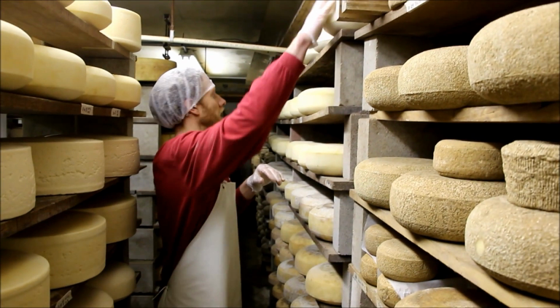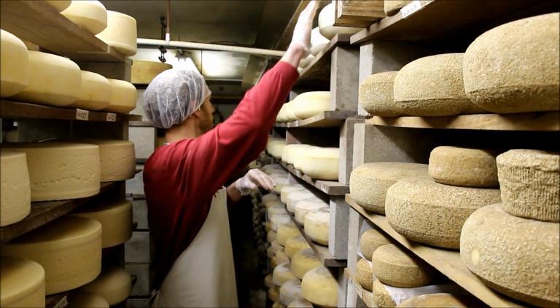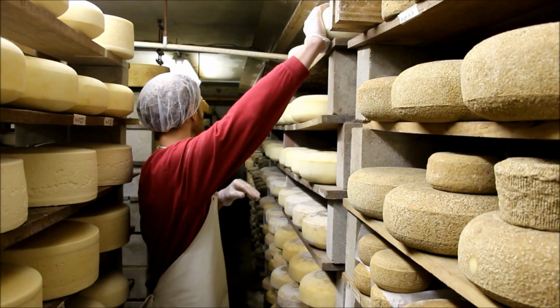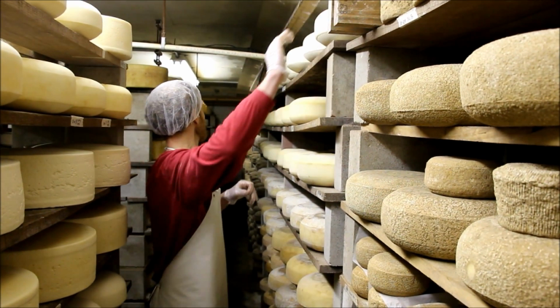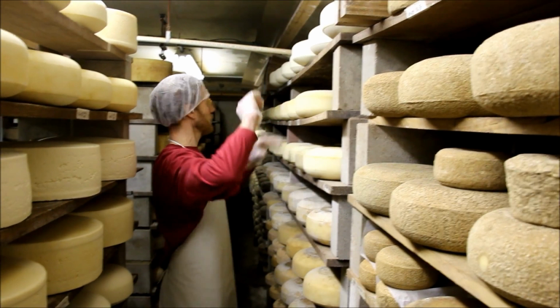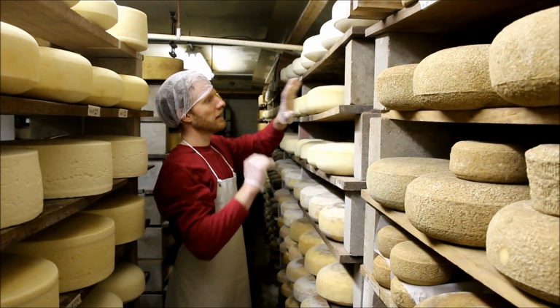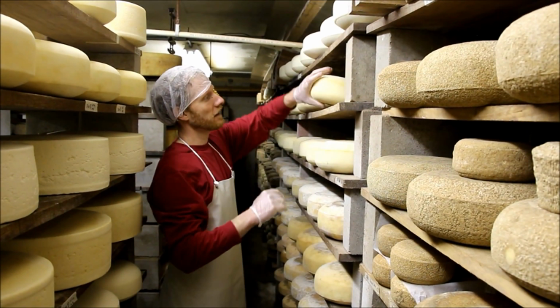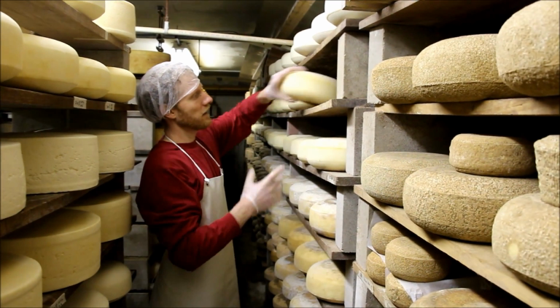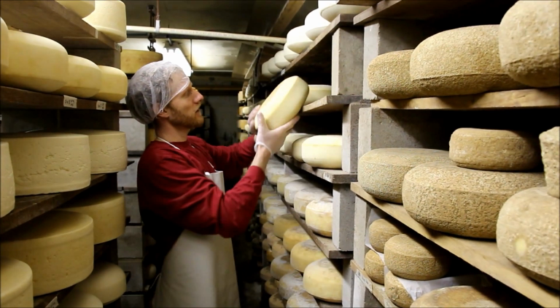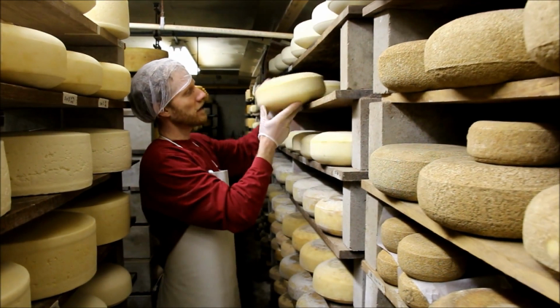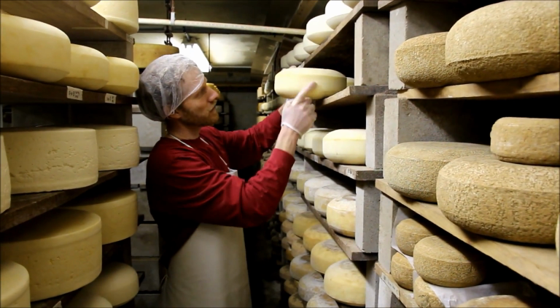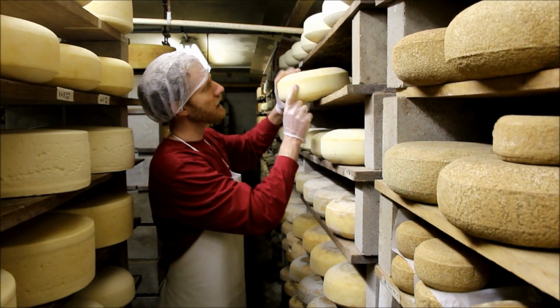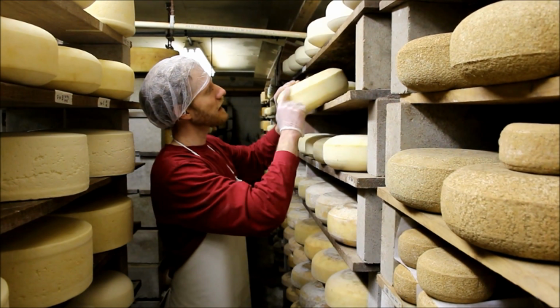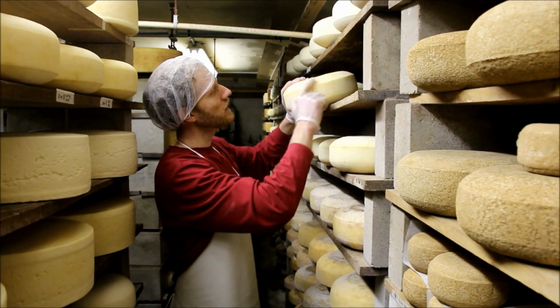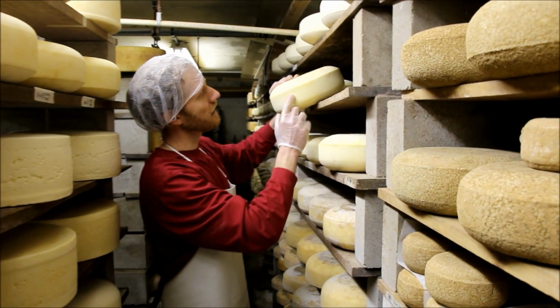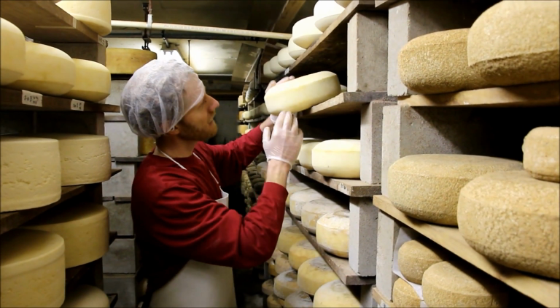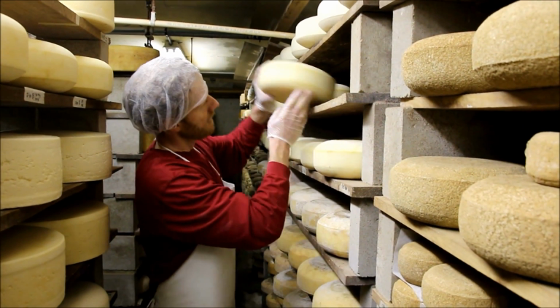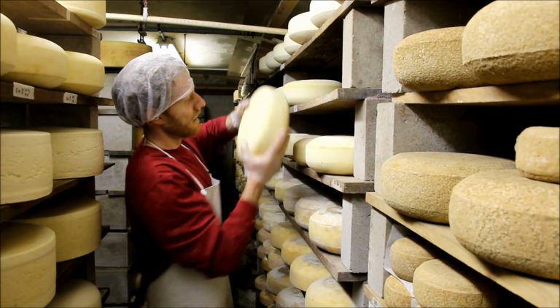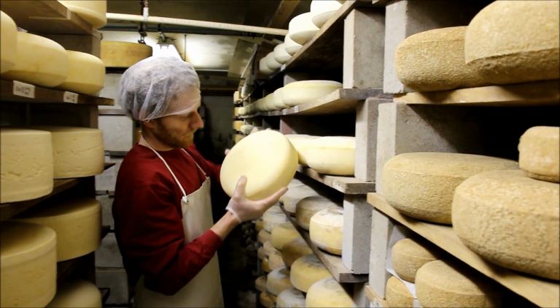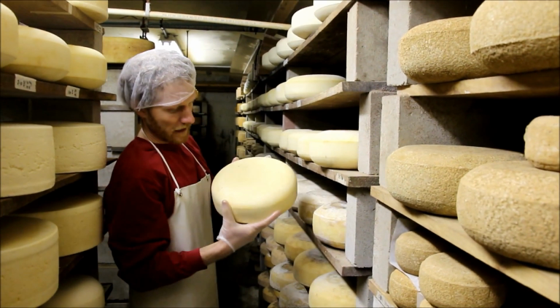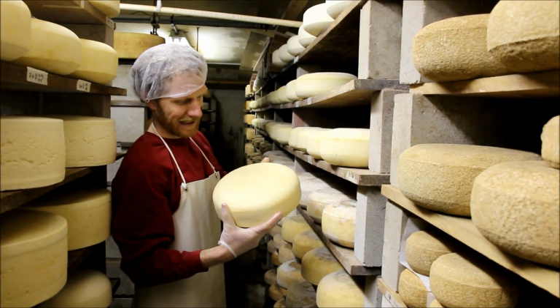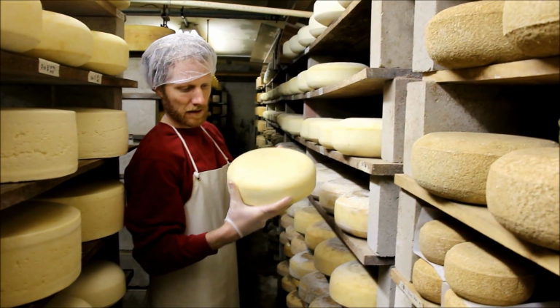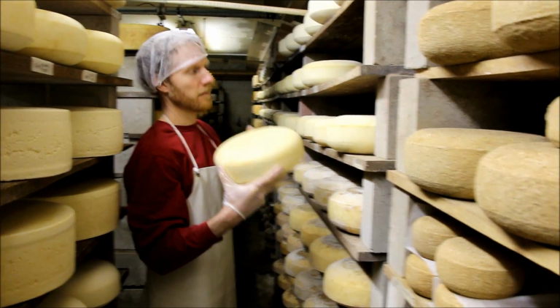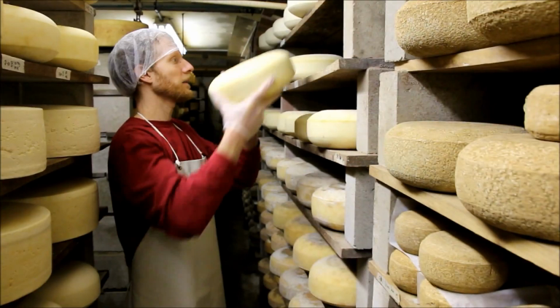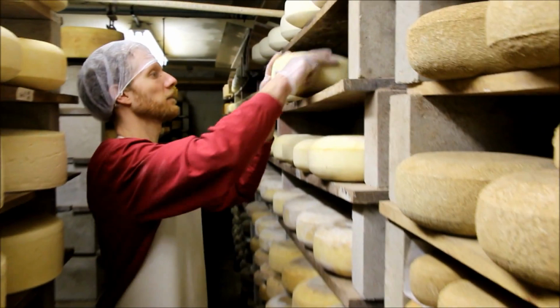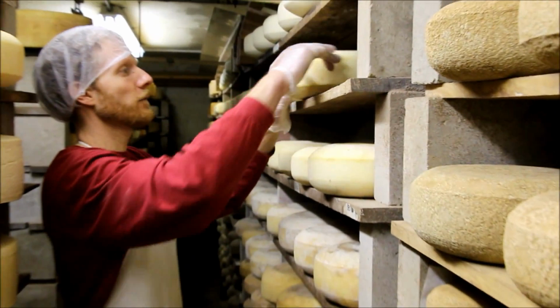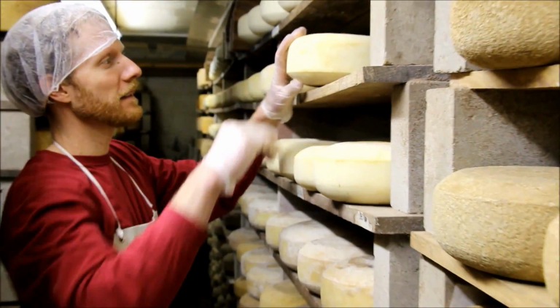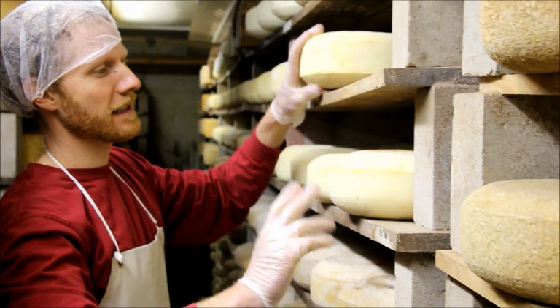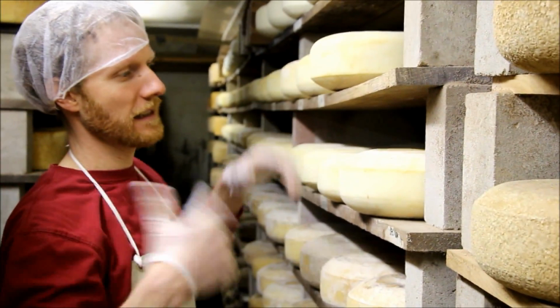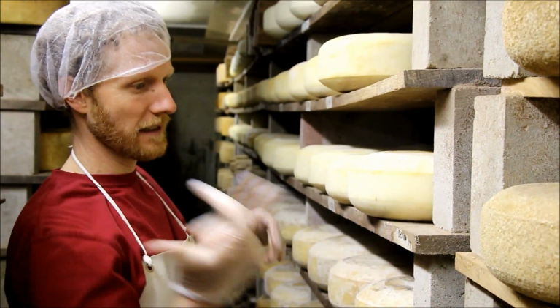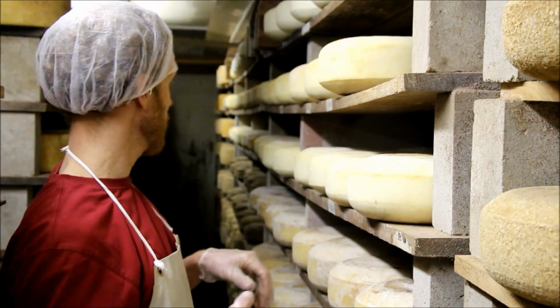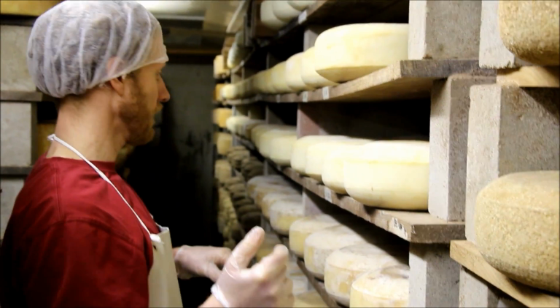As we go down, these are a little more than two weeks old, so we're starting to get some molds on there already, a little bit of color, picking up some coryneform bacteria just in the cave itself.